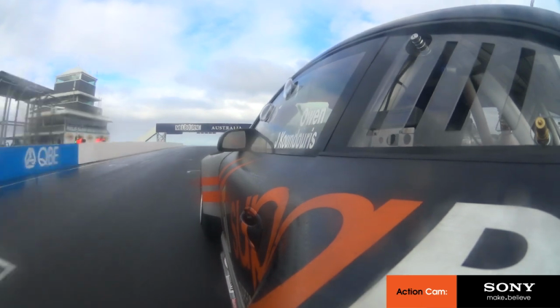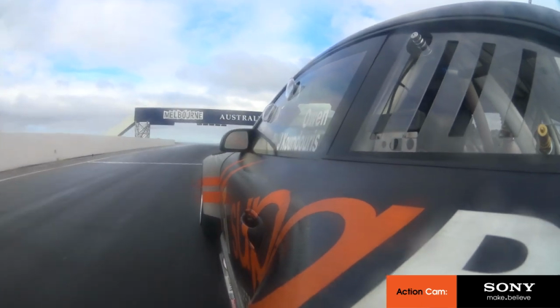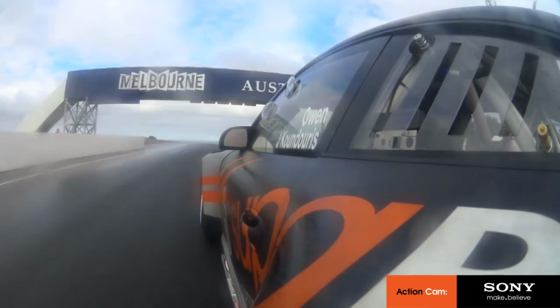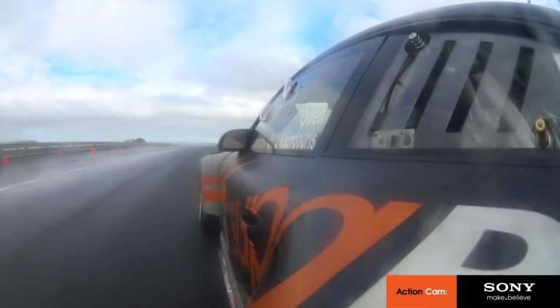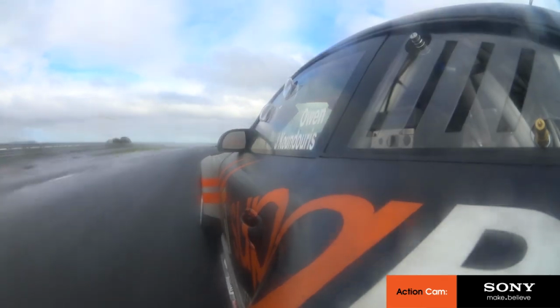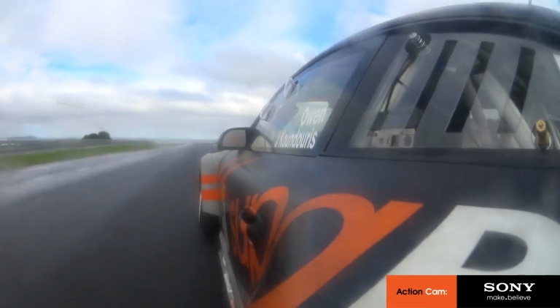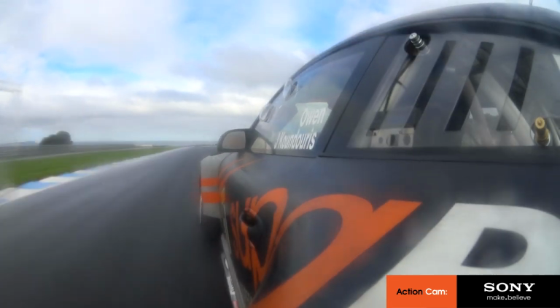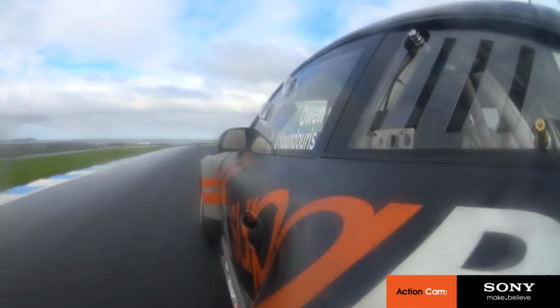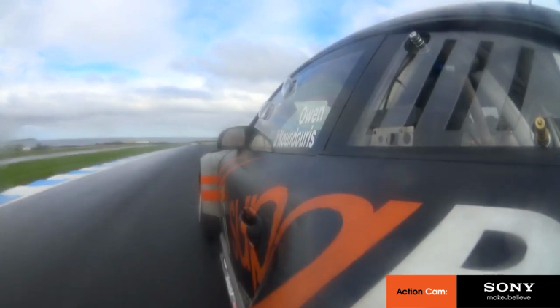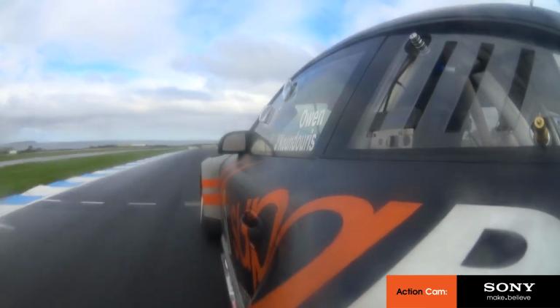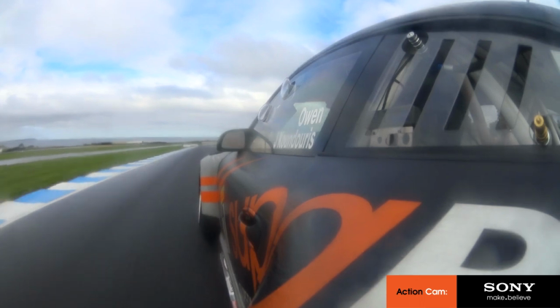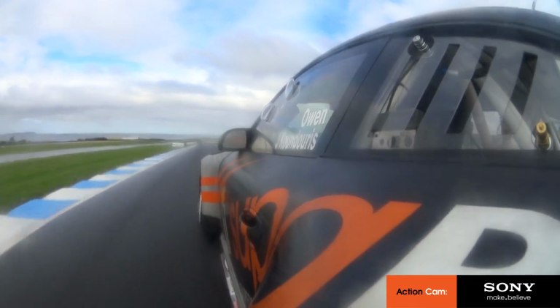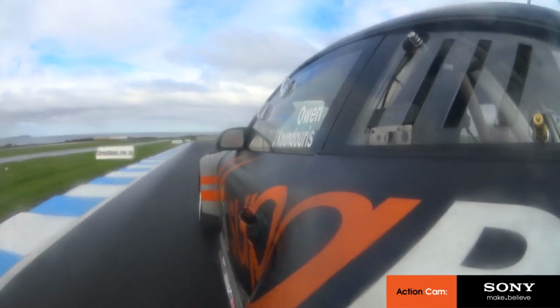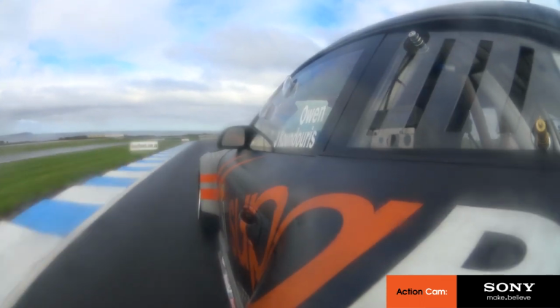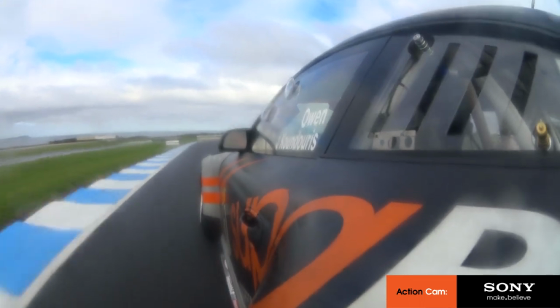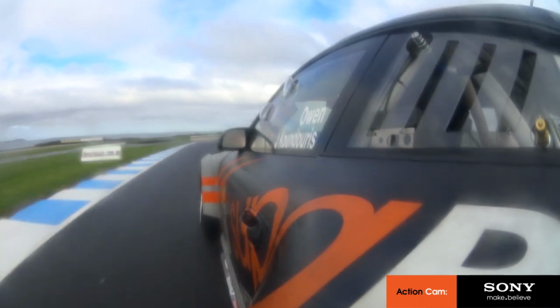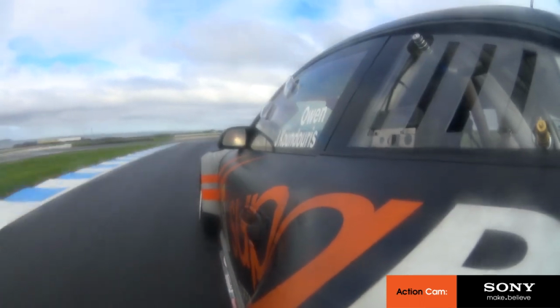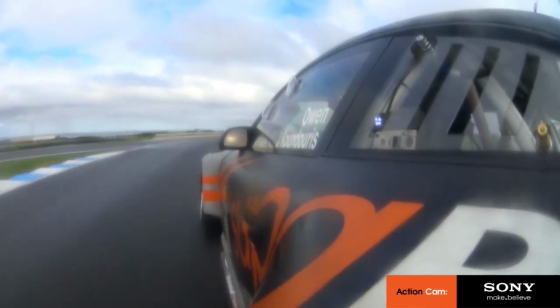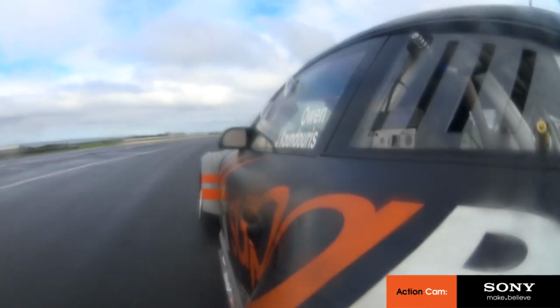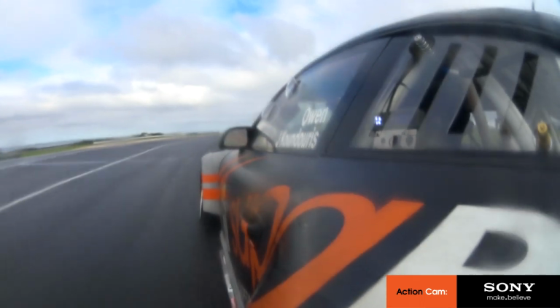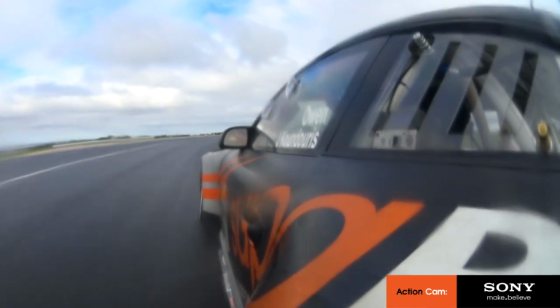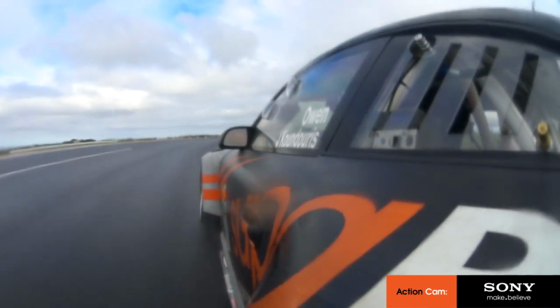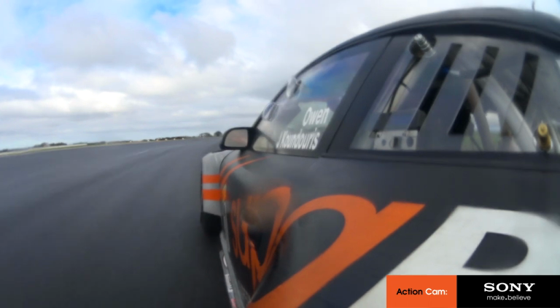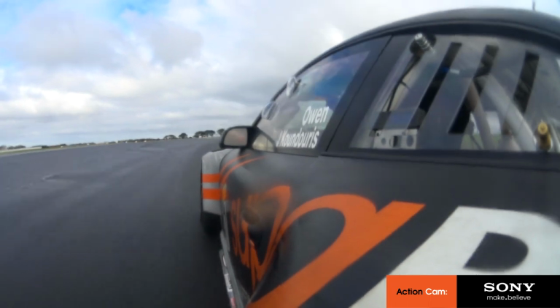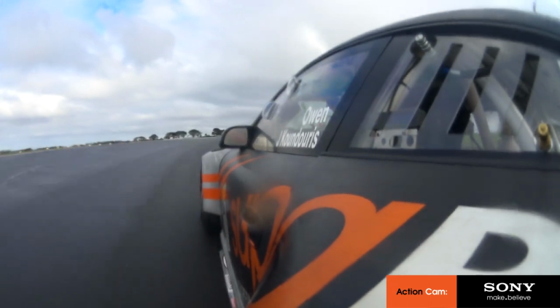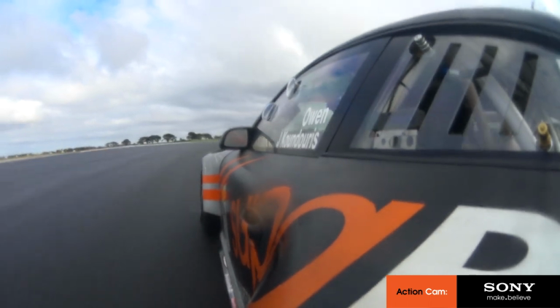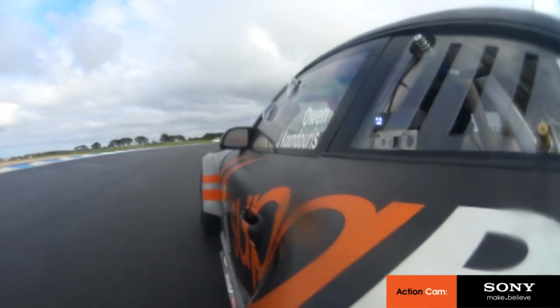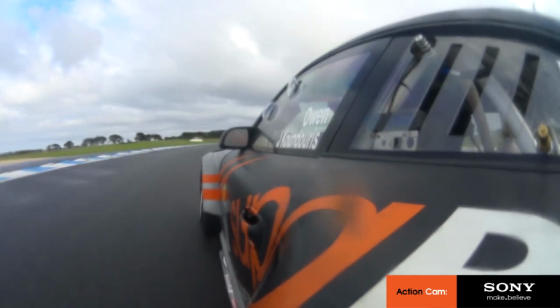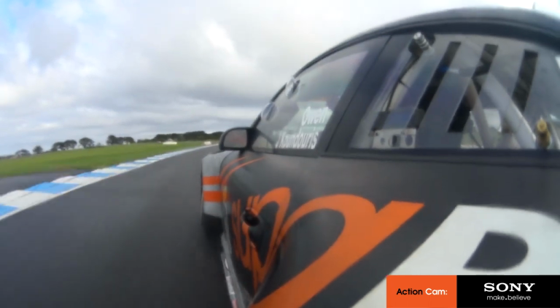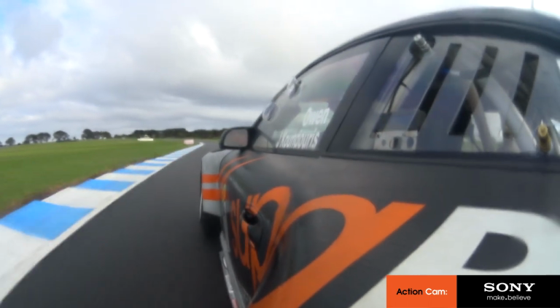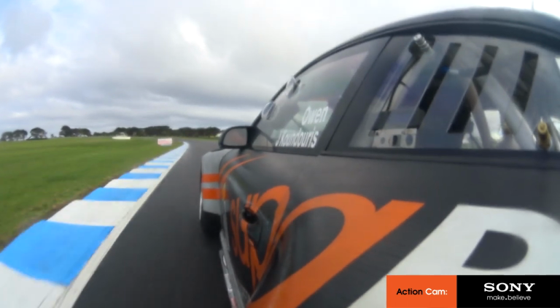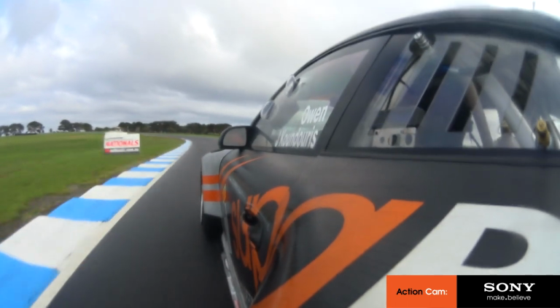Heading down to turn one at about 250 kilometres an hour — very quick approach. Back to fifth gear. Still a minimum corner speed of about 200 kilometres an hour even in the rain.